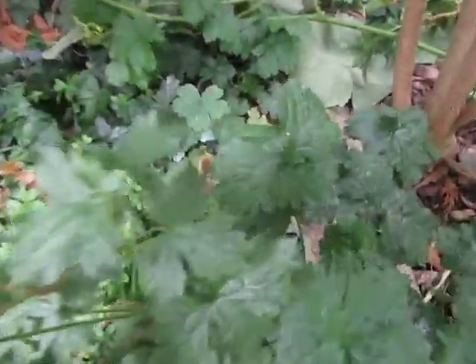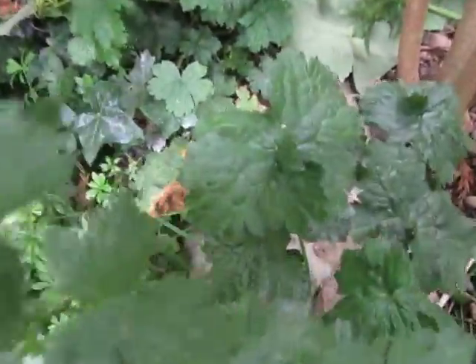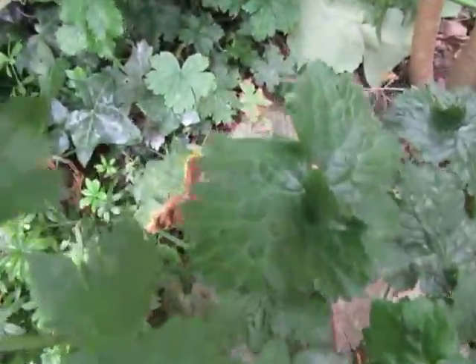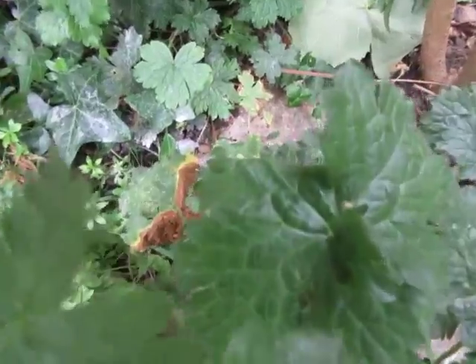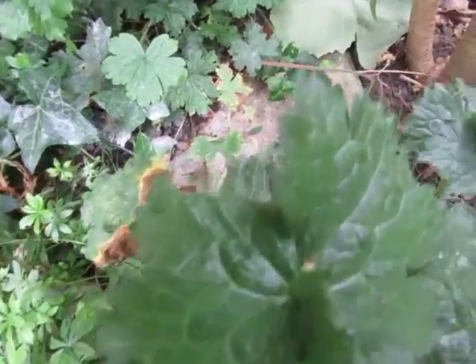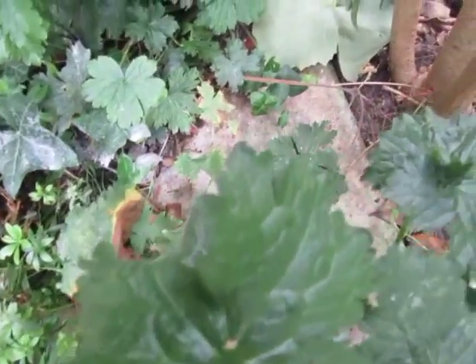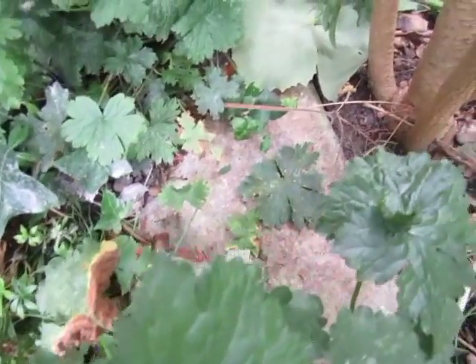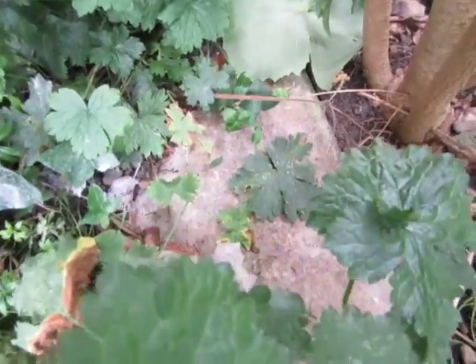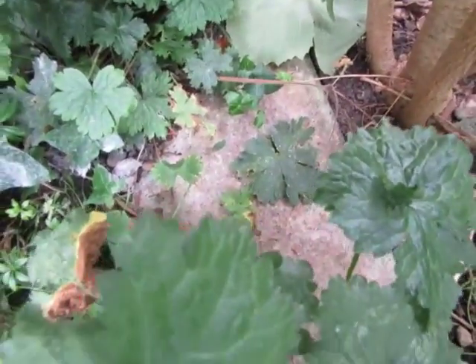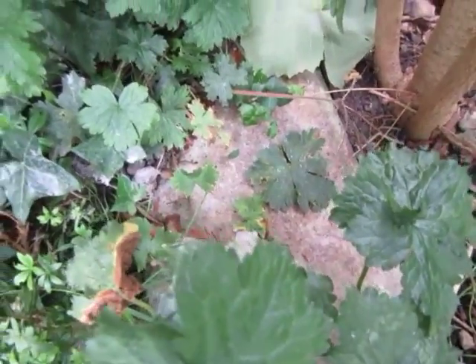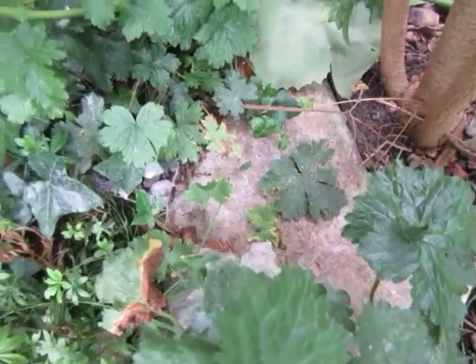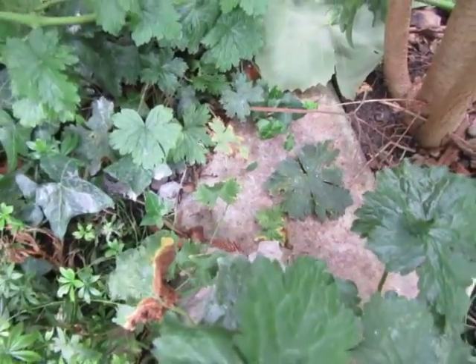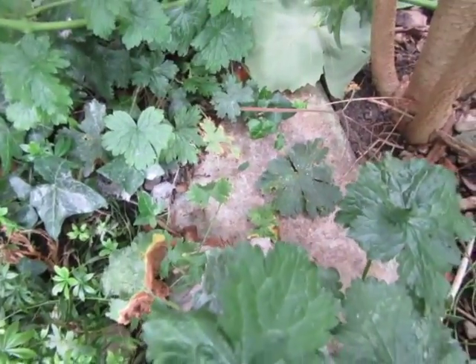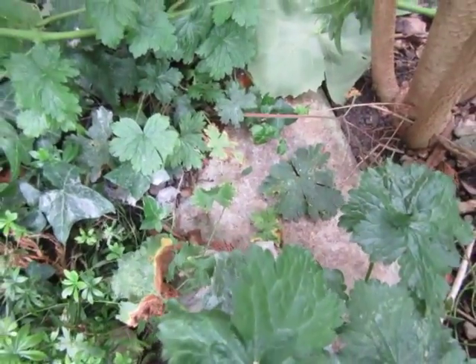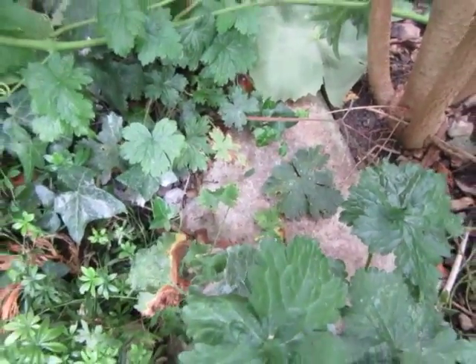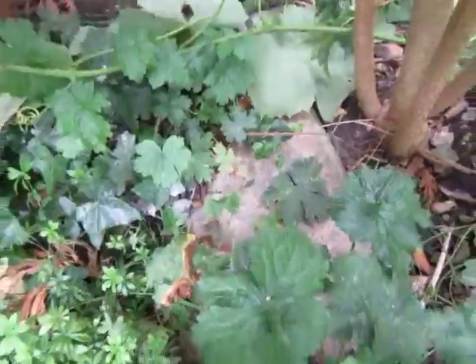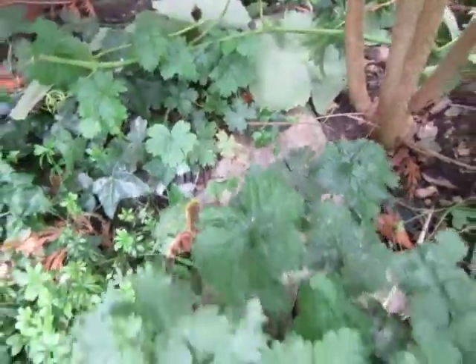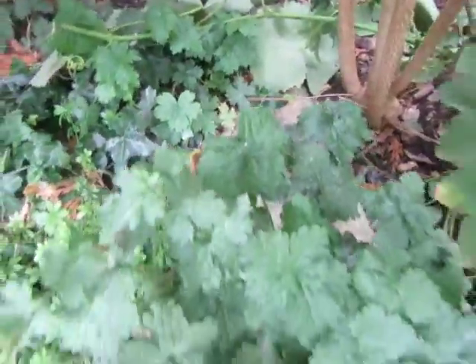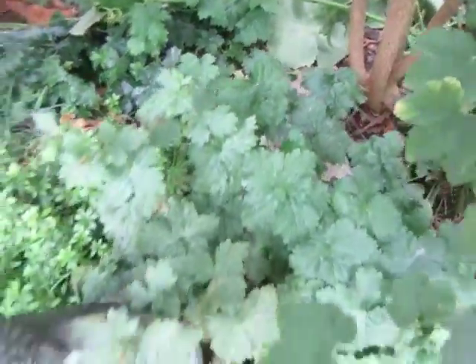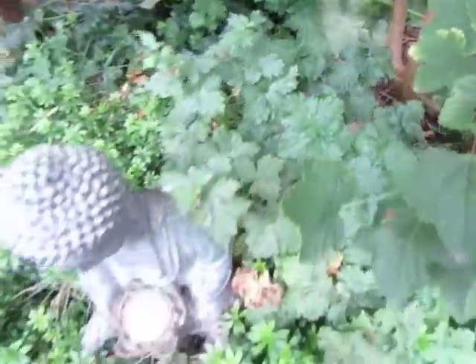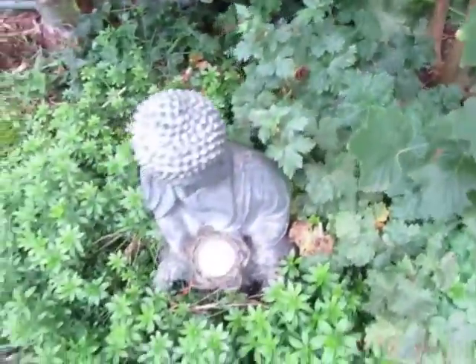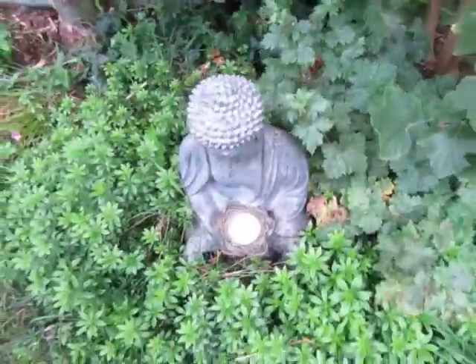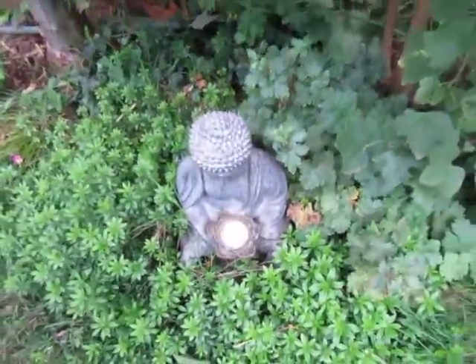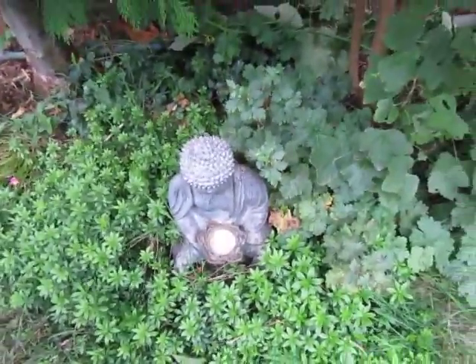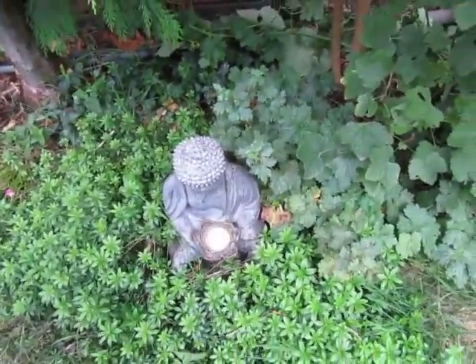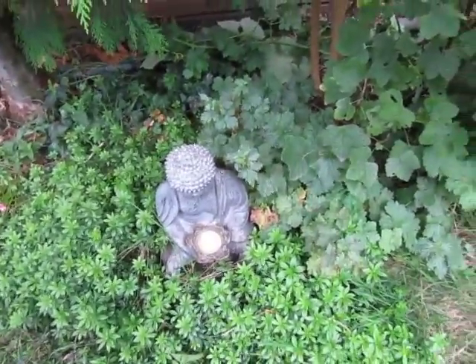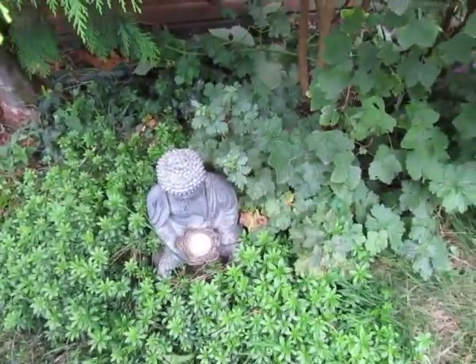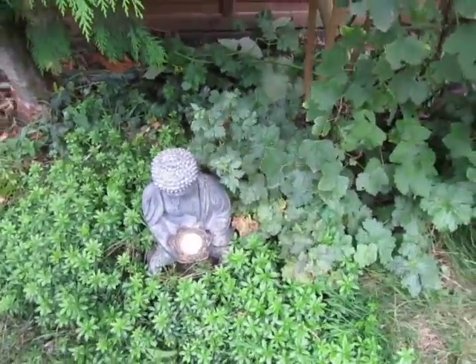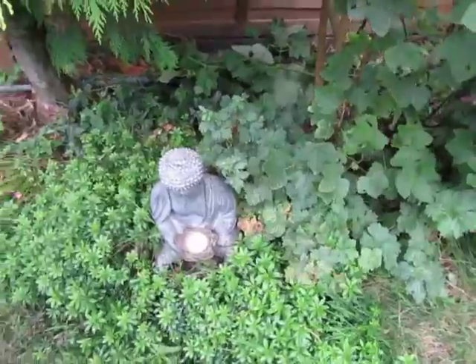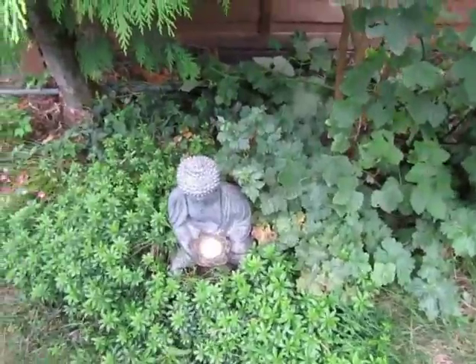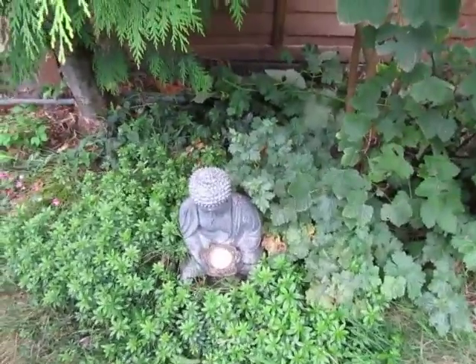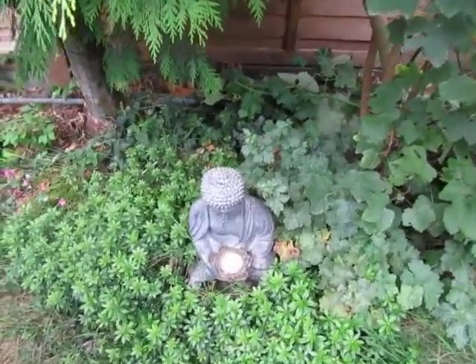This is where dear little Snowy was buried when she died in August of 2008. She was only 9 years old. Lovely darling dog she was.